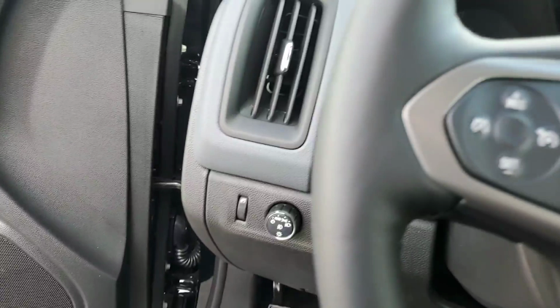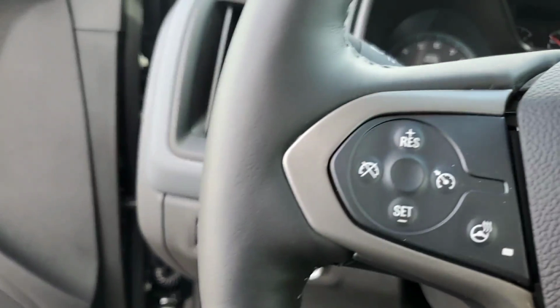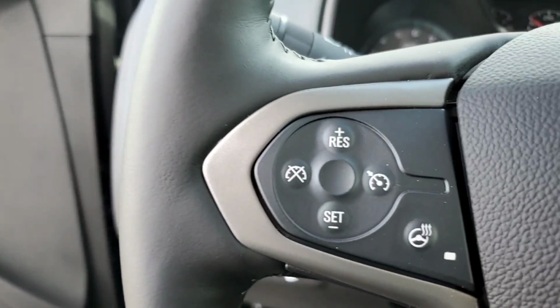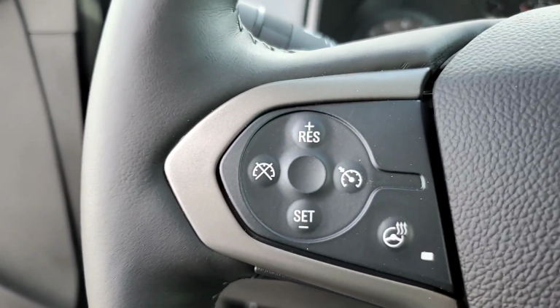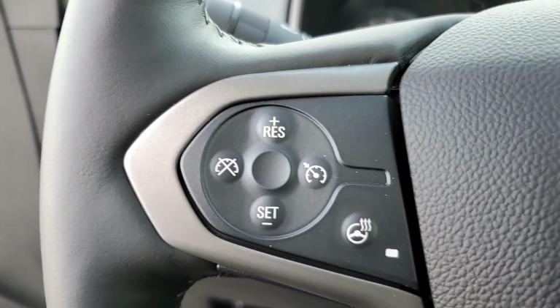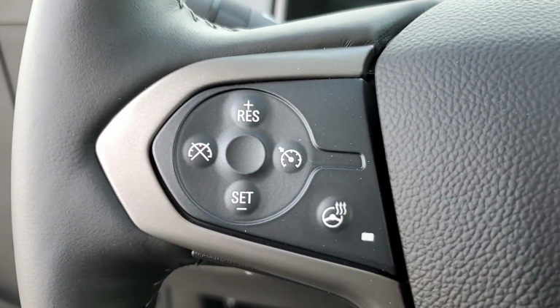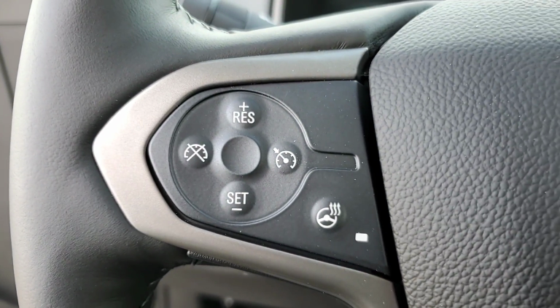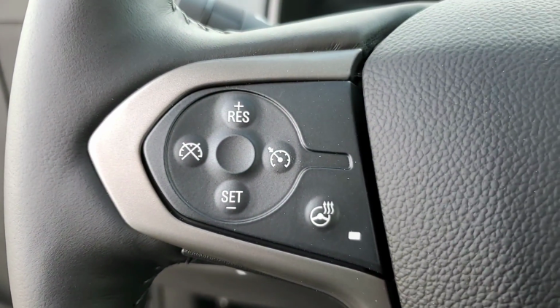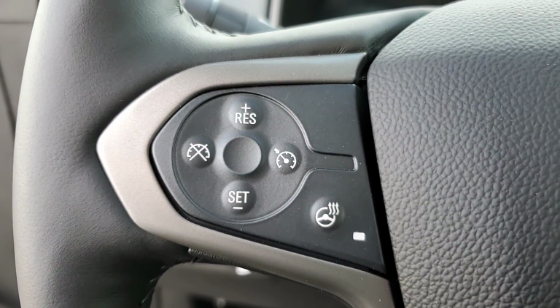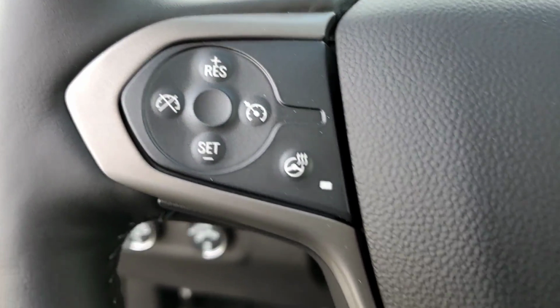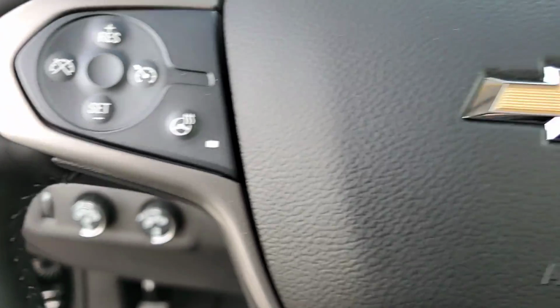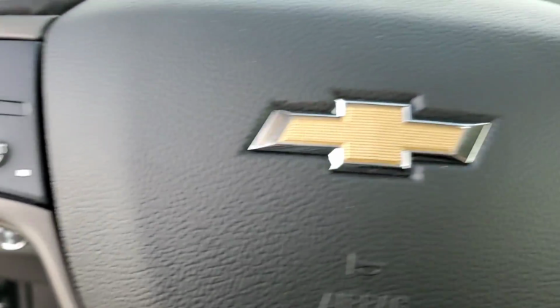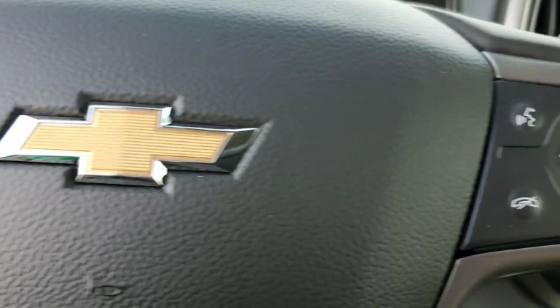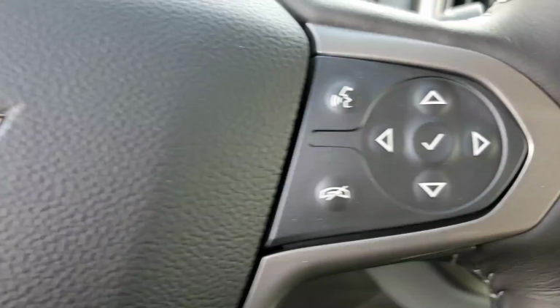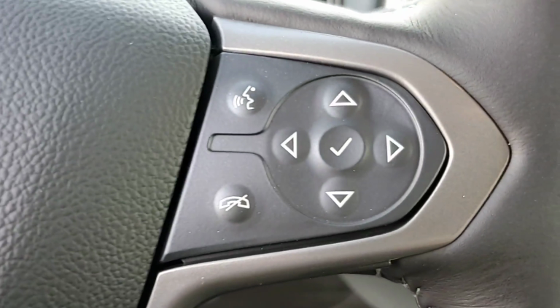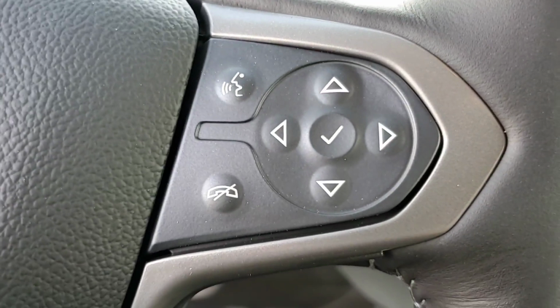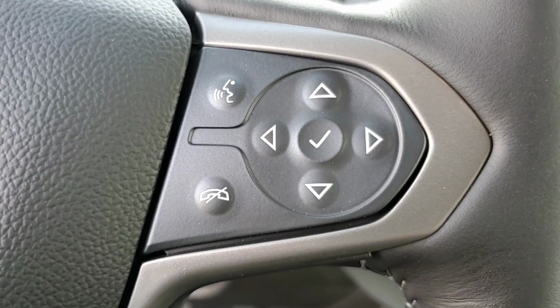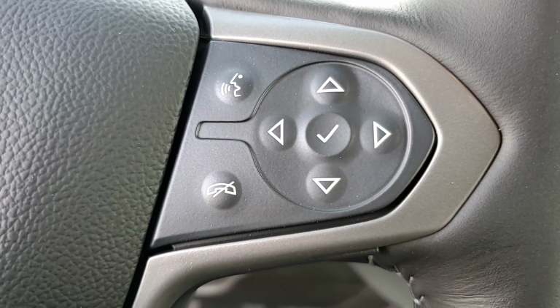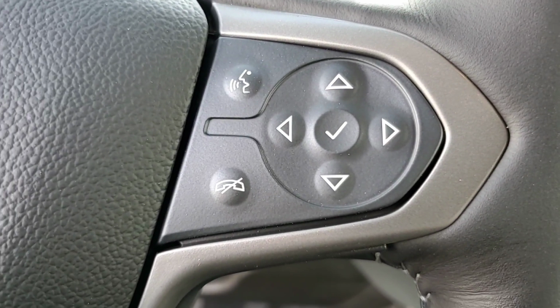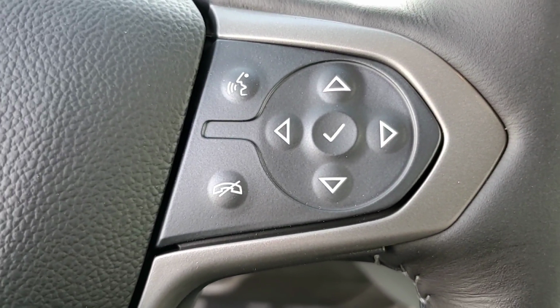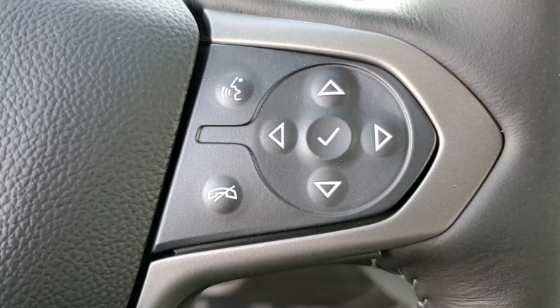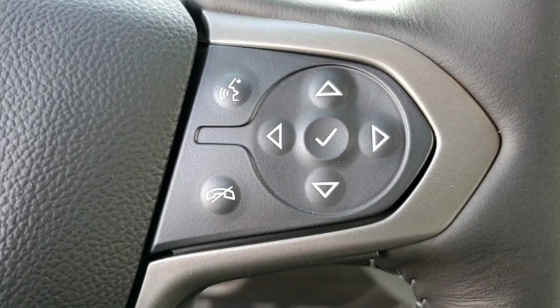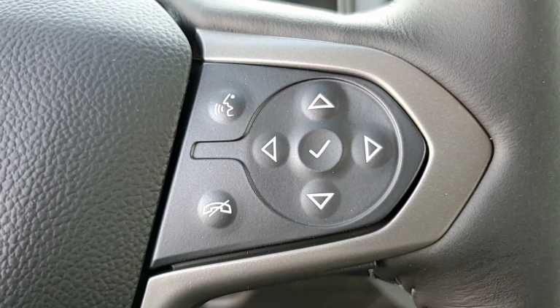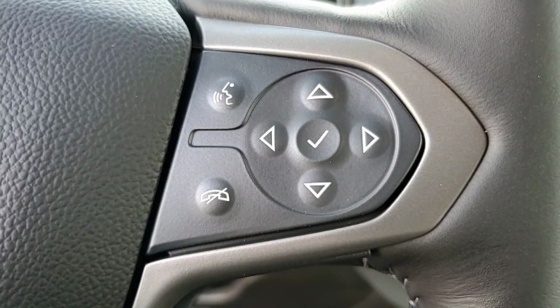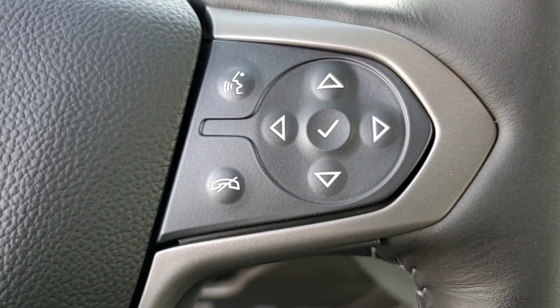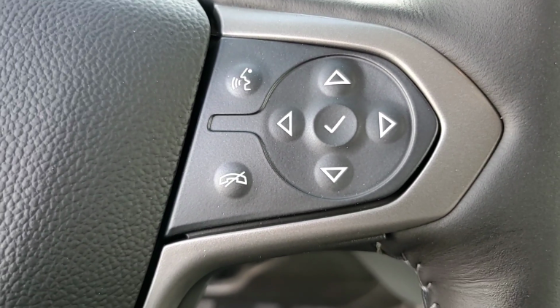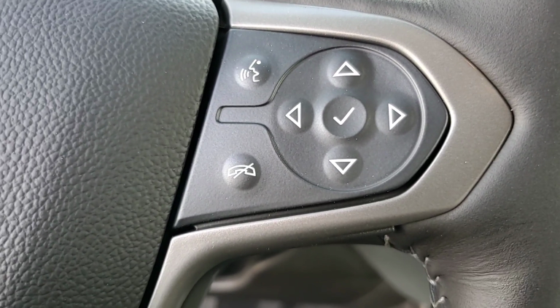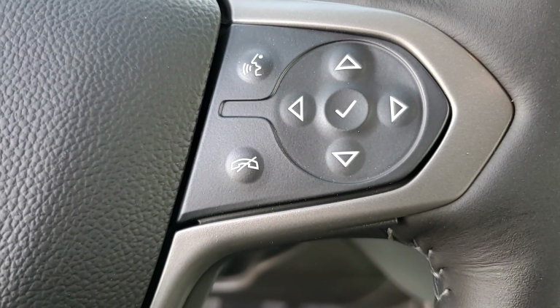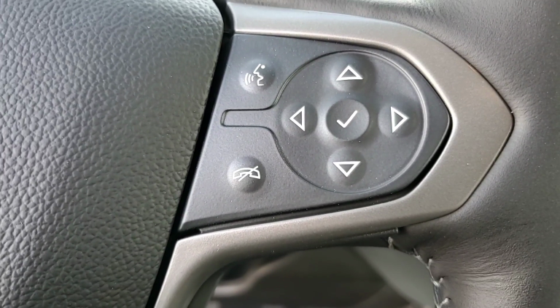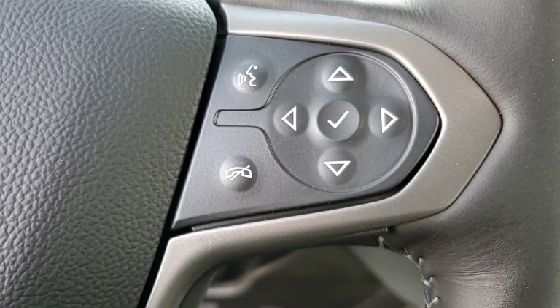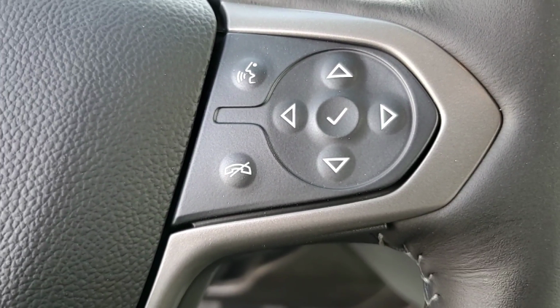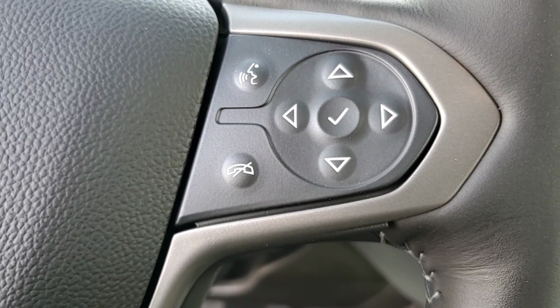On the steering wheel, you've got cruise control and heated steering wheel control. These buttons here are for your phone and to go through the menu on the truck to look at different settings.